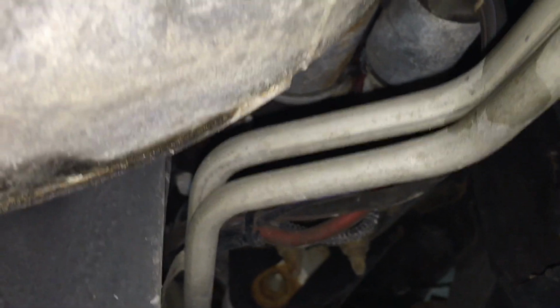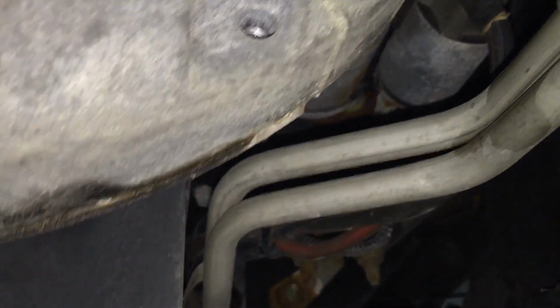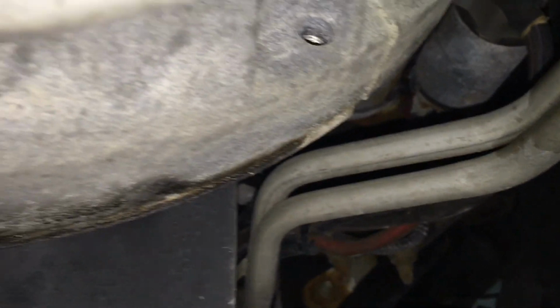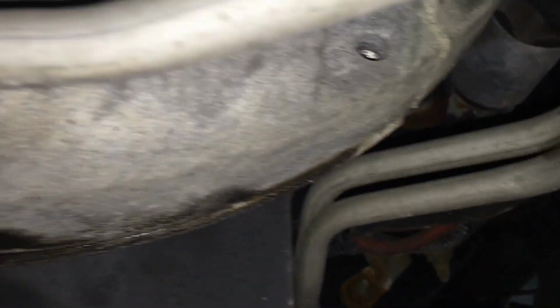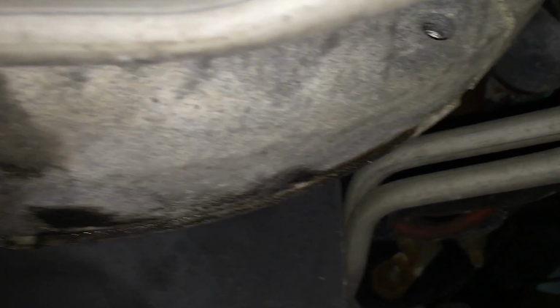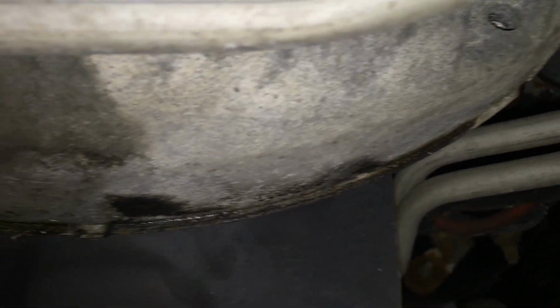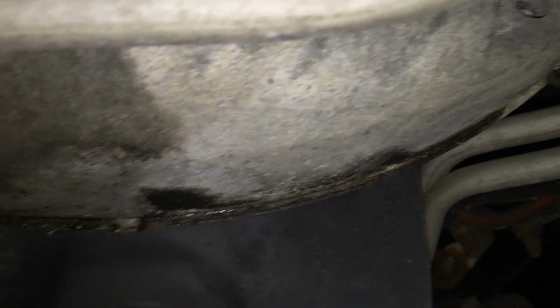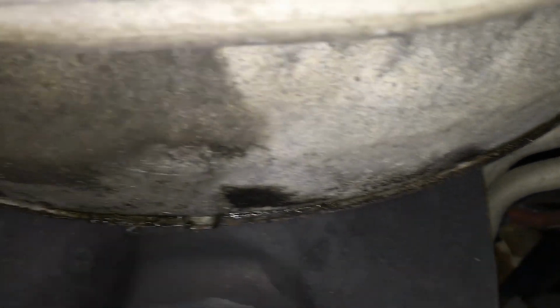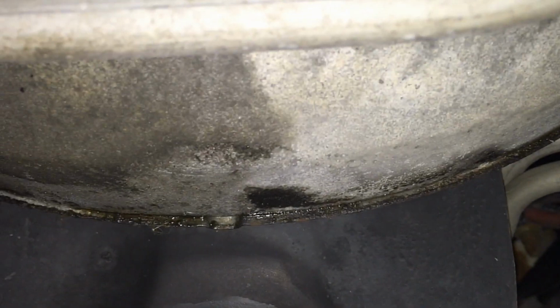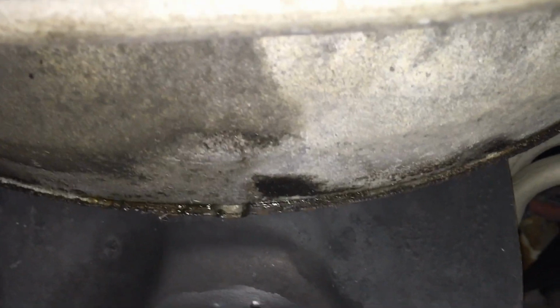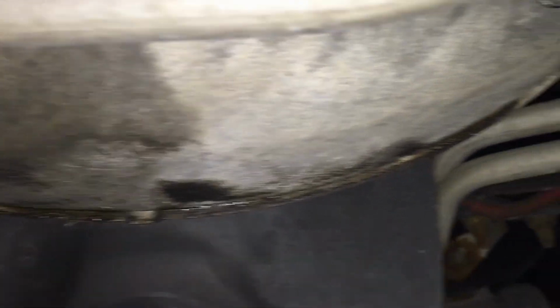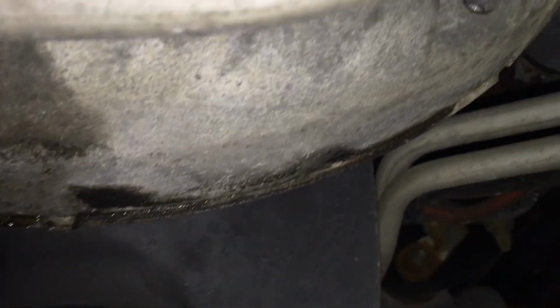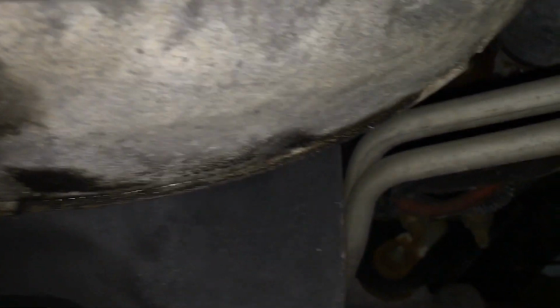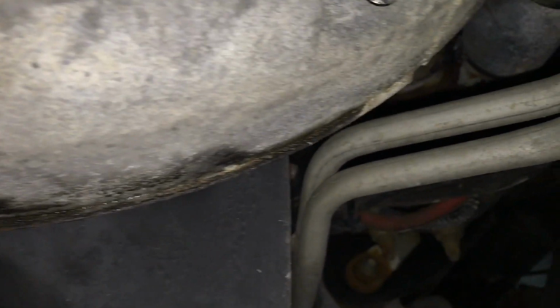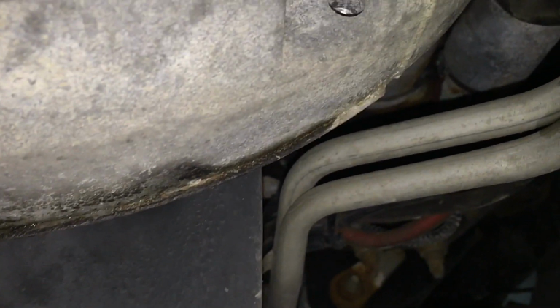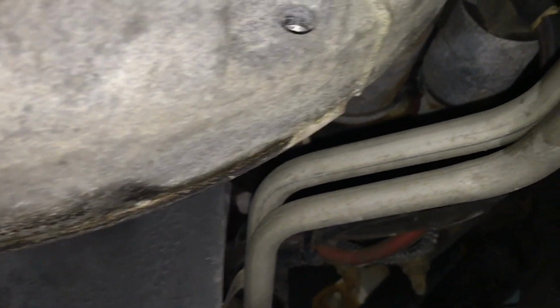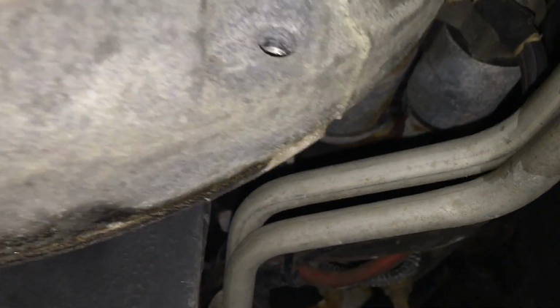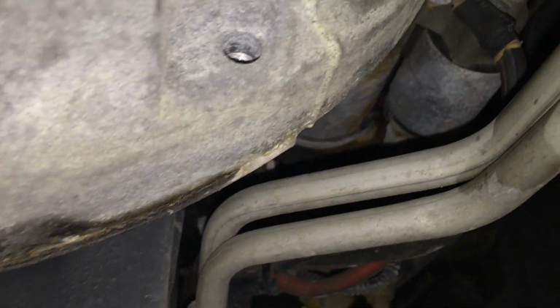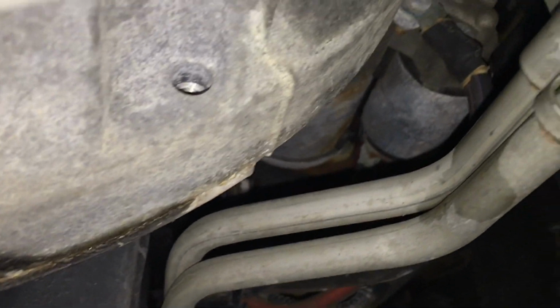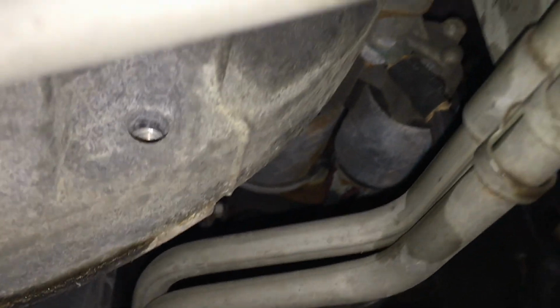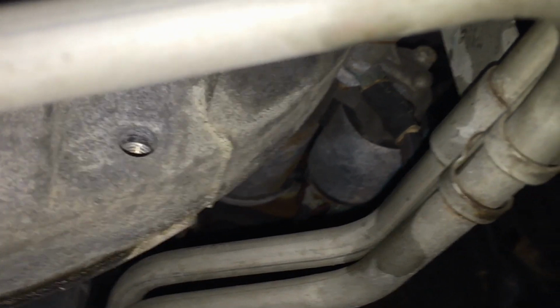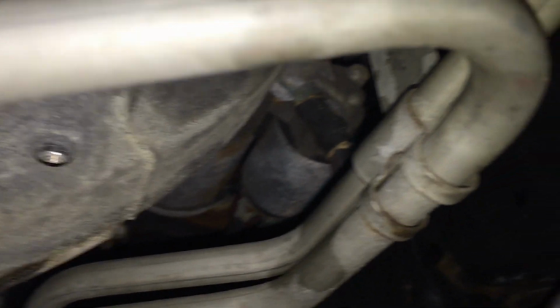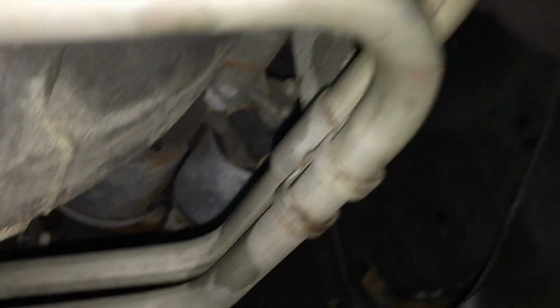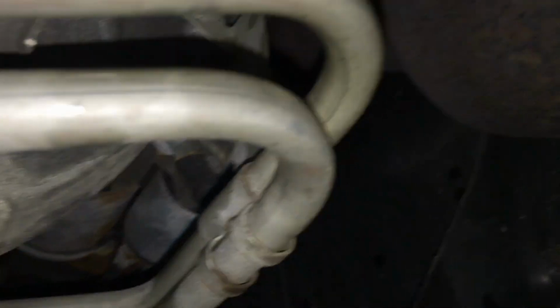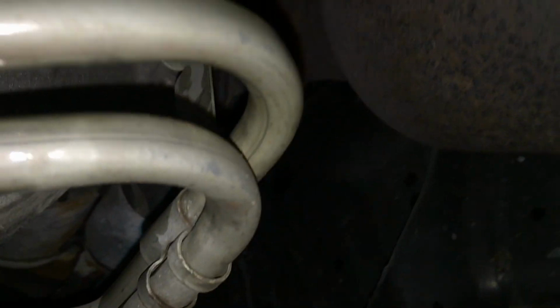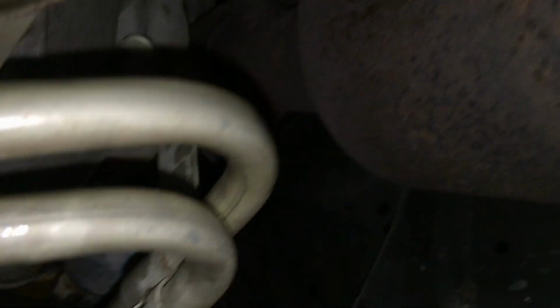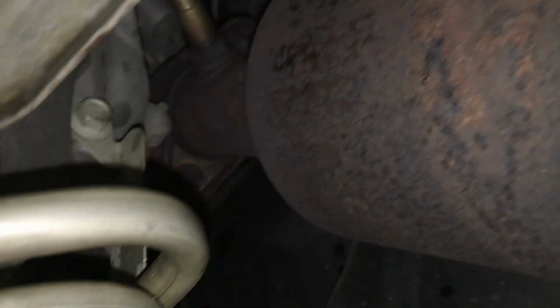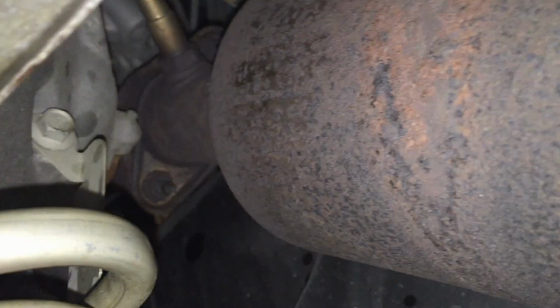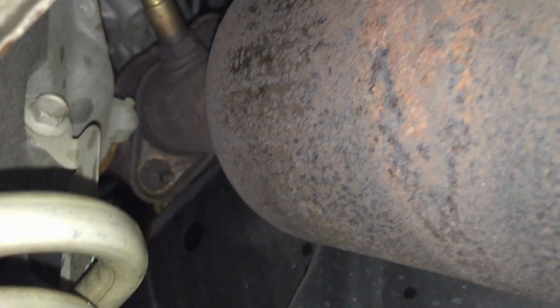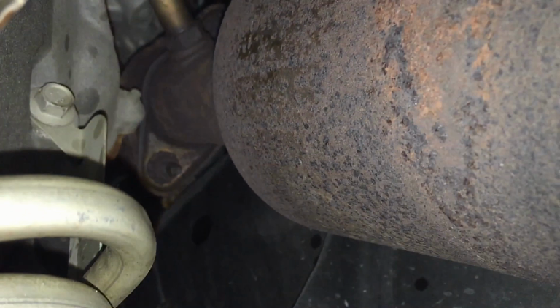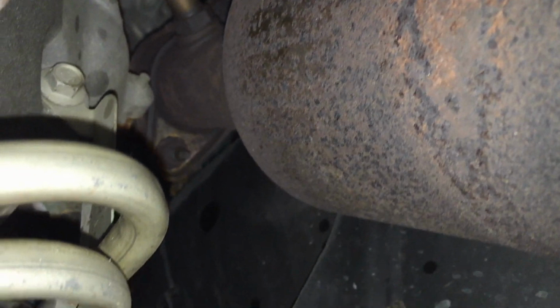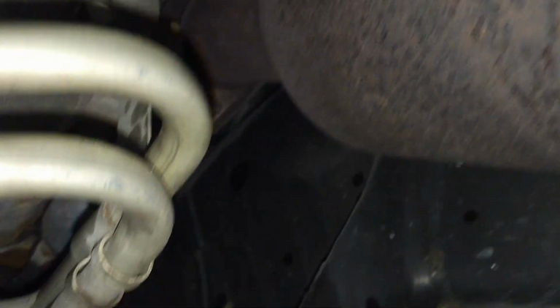It sounds the worst right here in this area near the torque converter — it might seem like a torque converter knock, but coming down the pipe here makes it louder, which helps isolate where it's actually coming from.